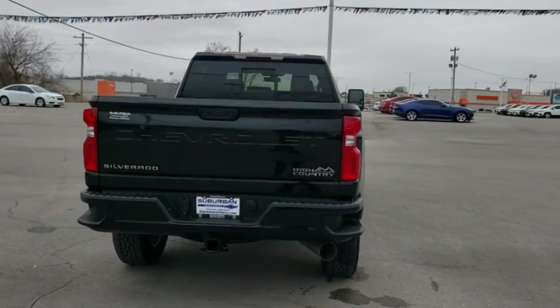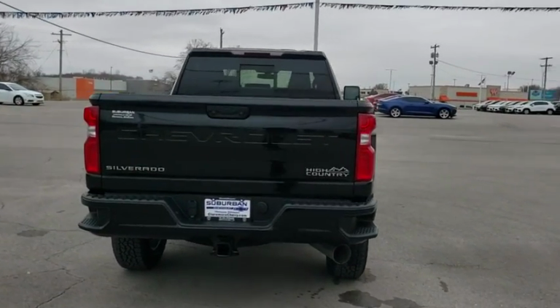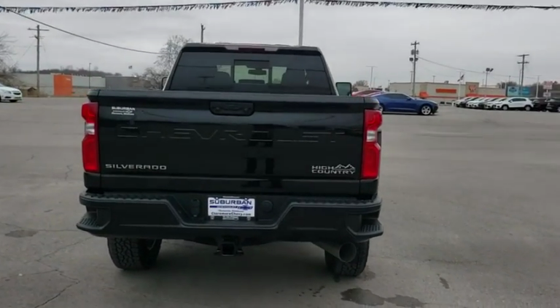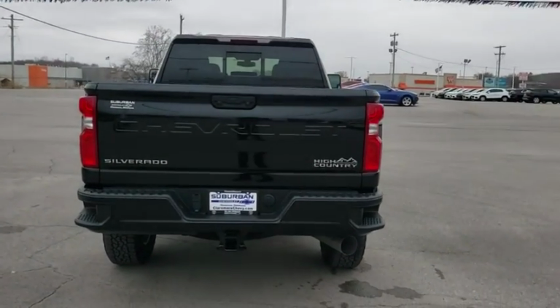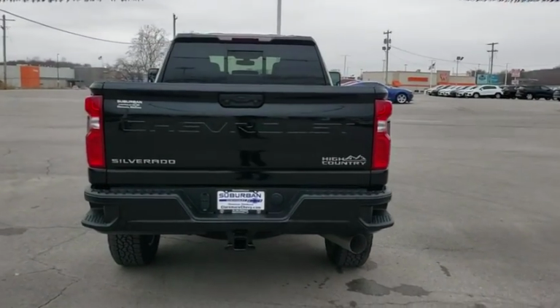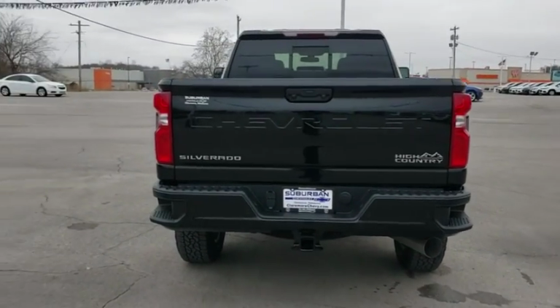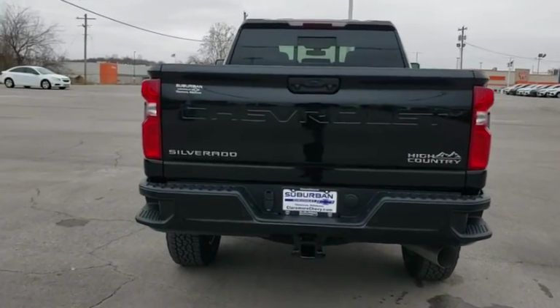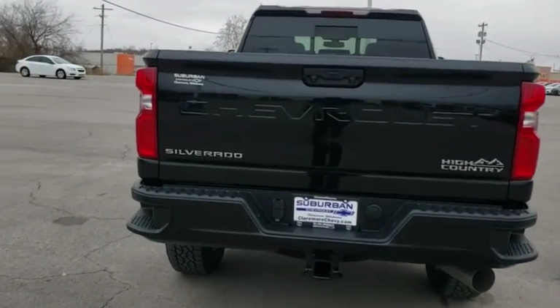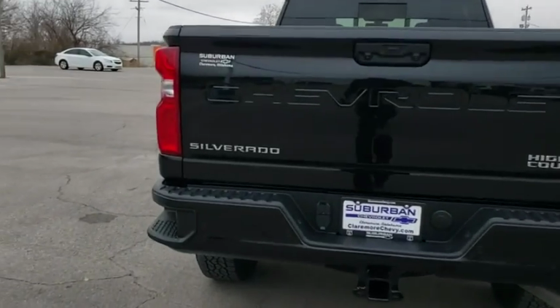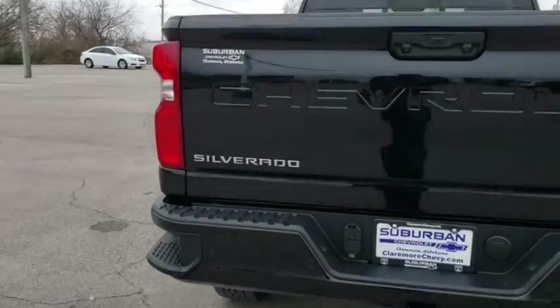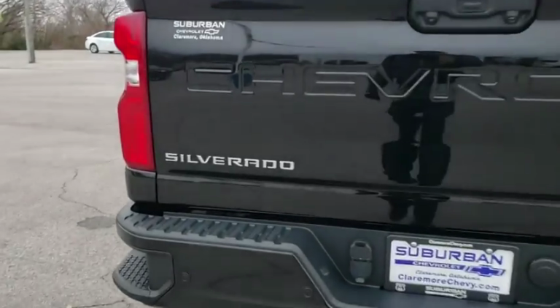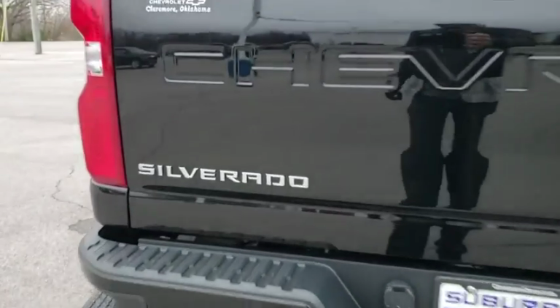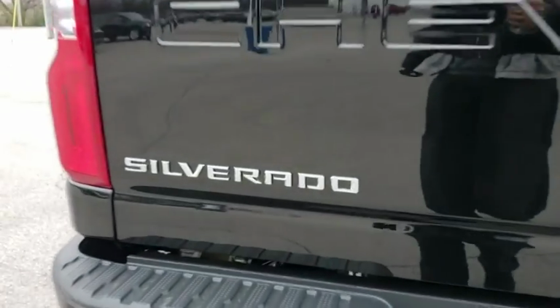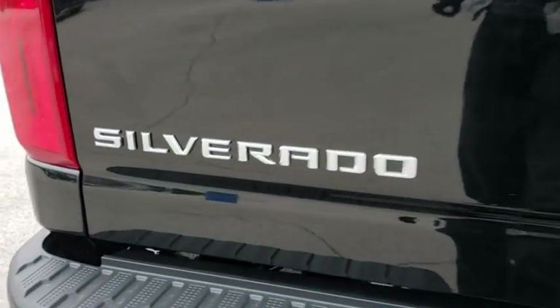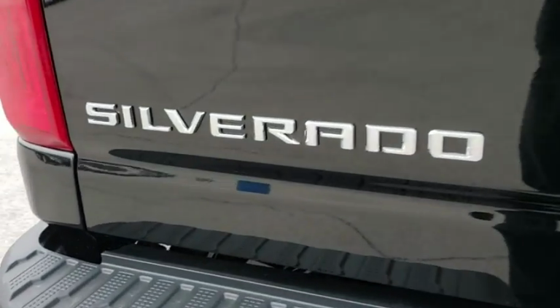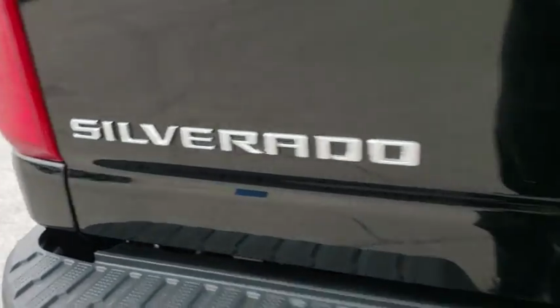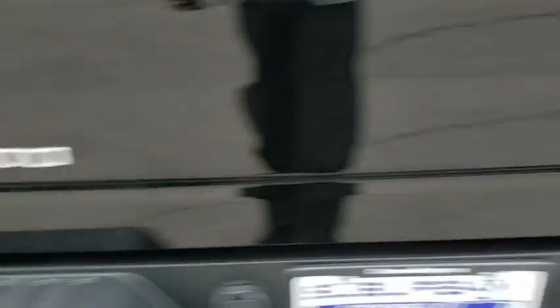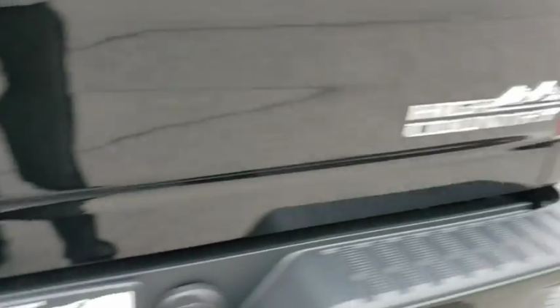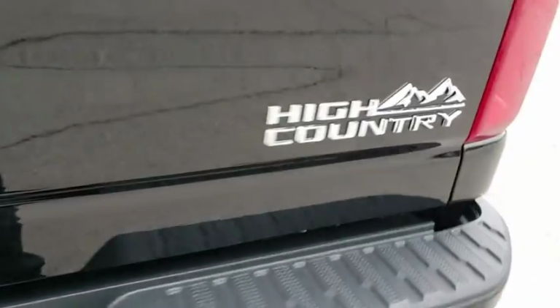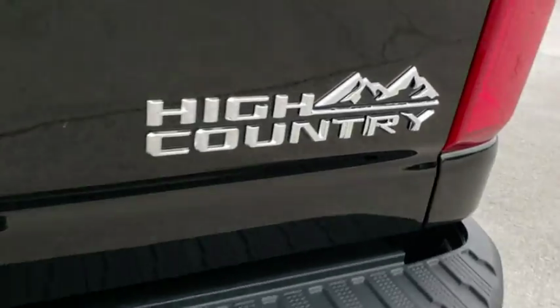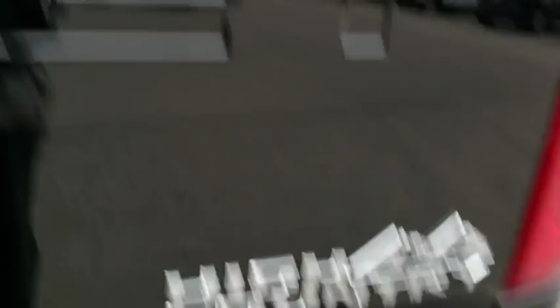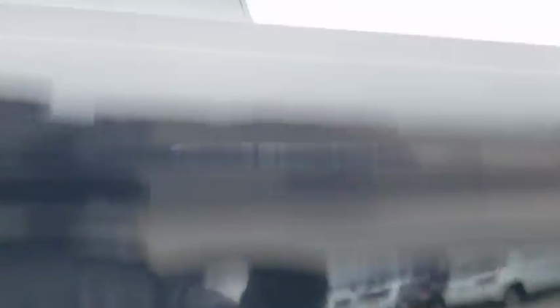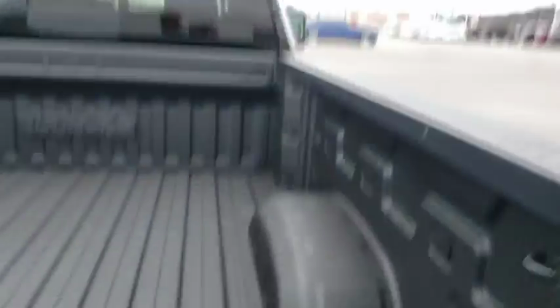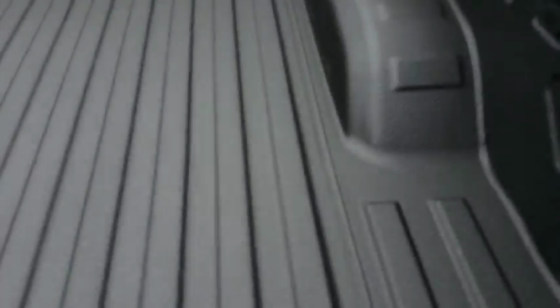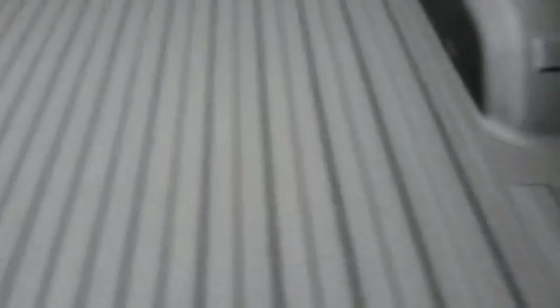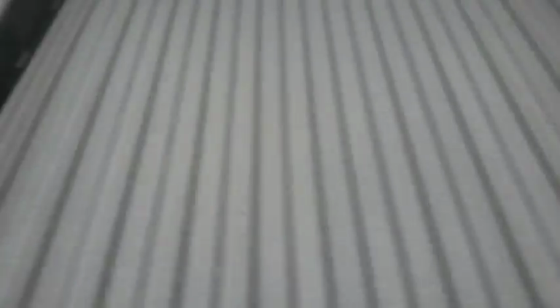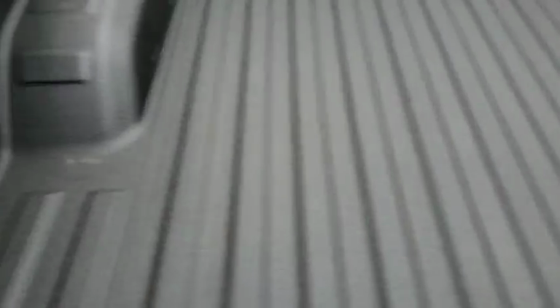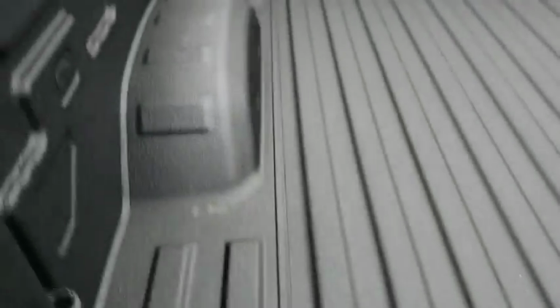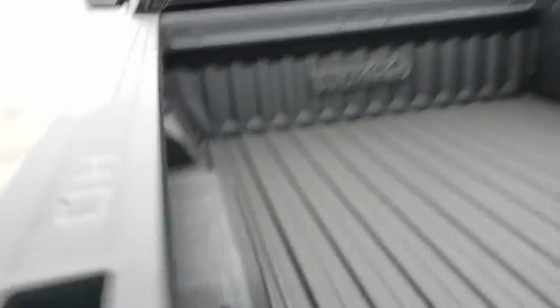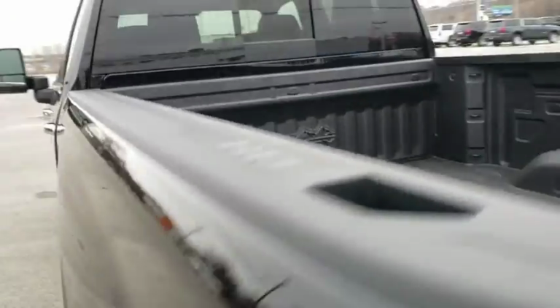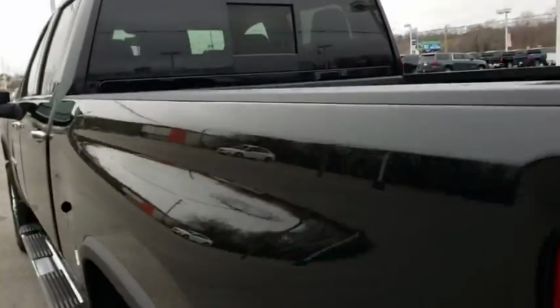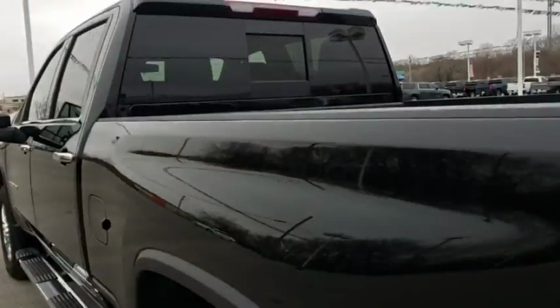Bluetooth, leather-wrapped steering wheel, power steering, adjustable steering wheel, four-wheel disc brakes, floor mats, four-wheel drive, keyless start, cruise control.